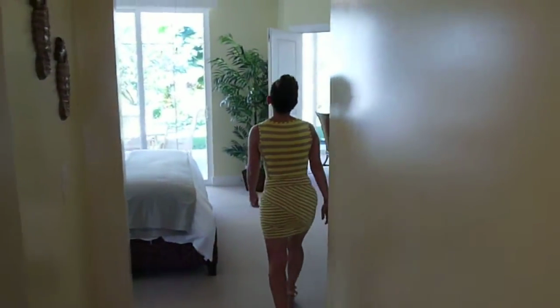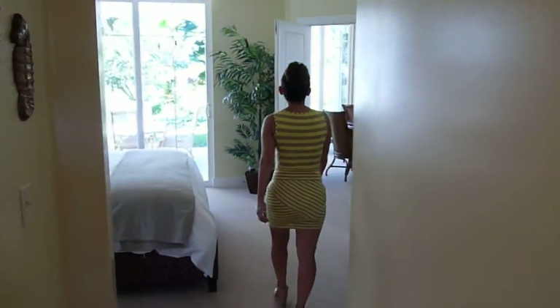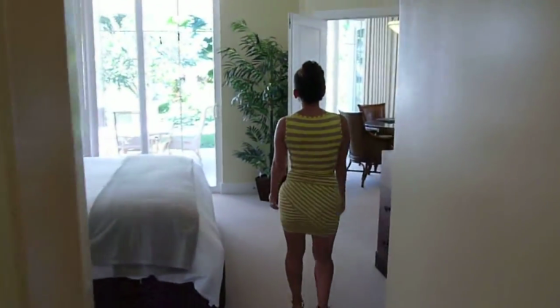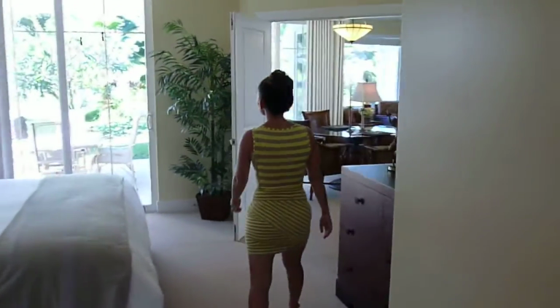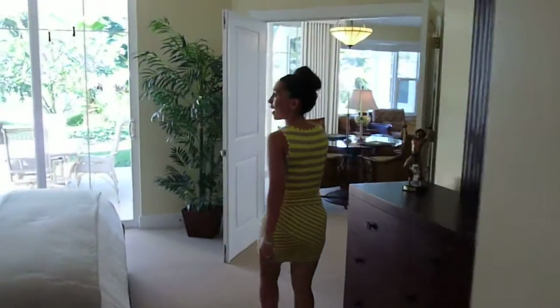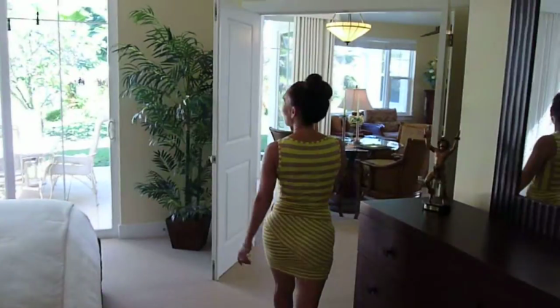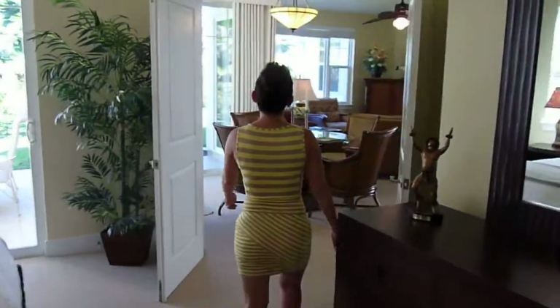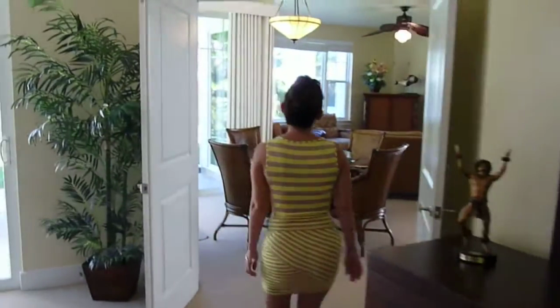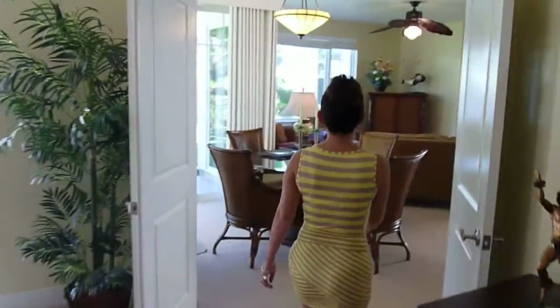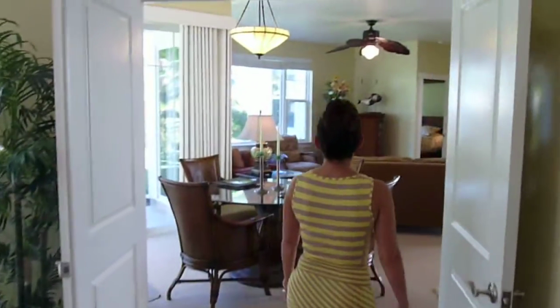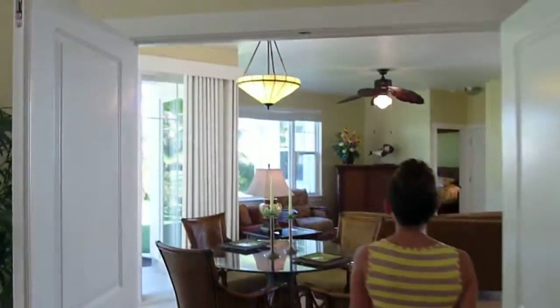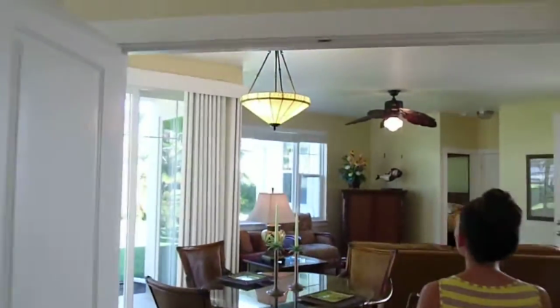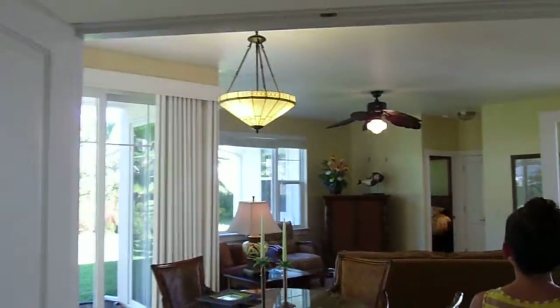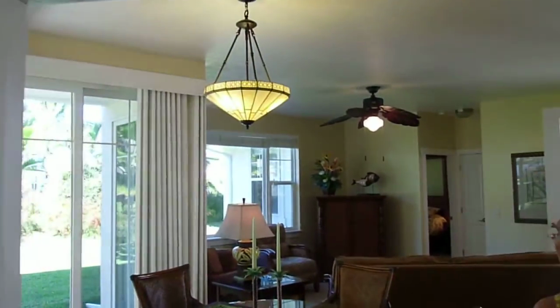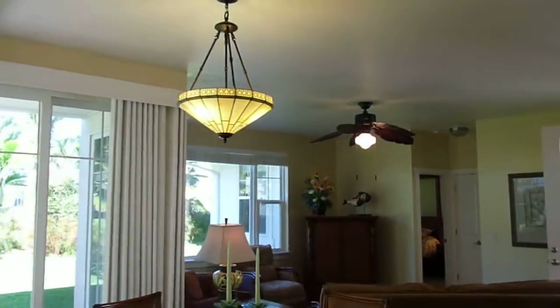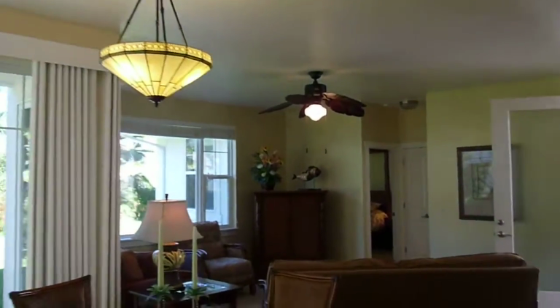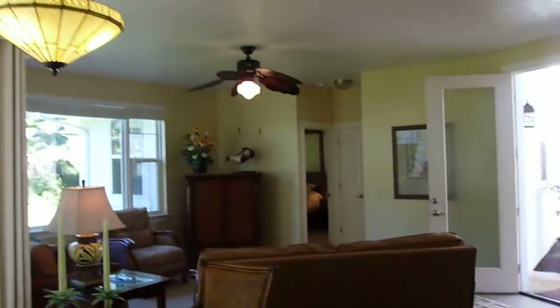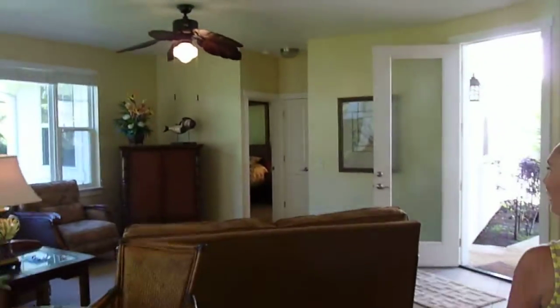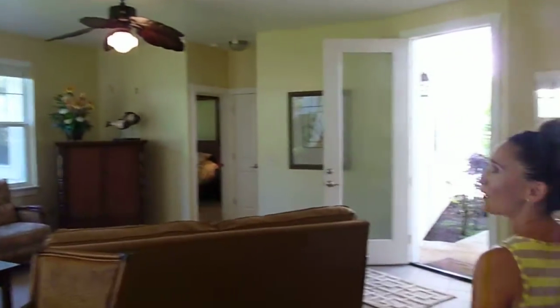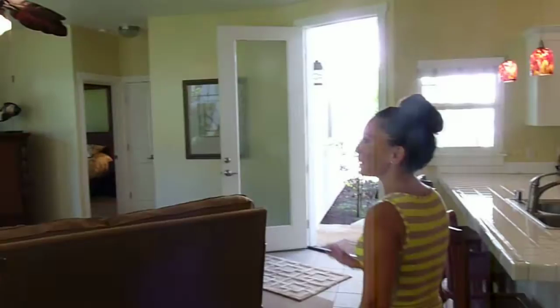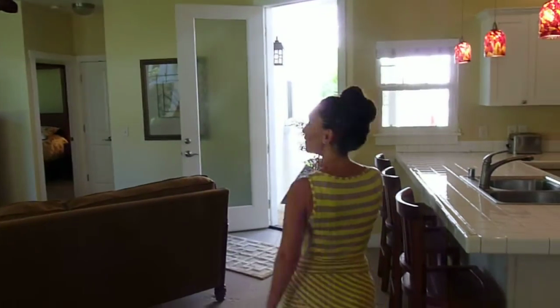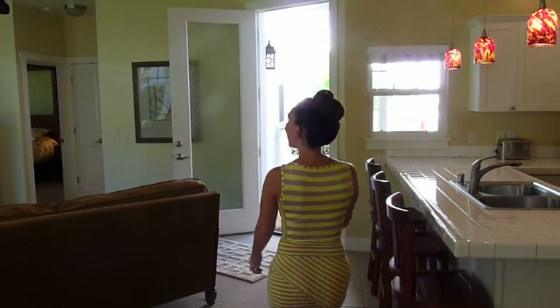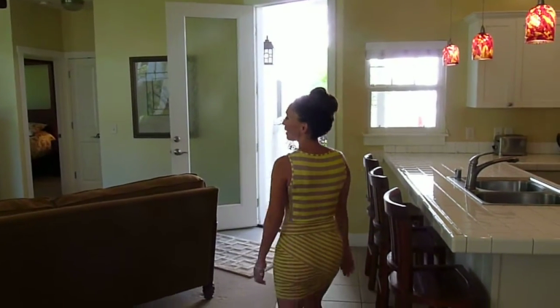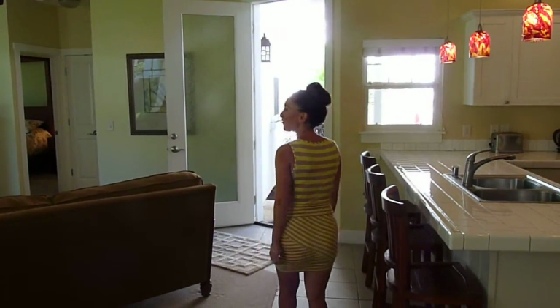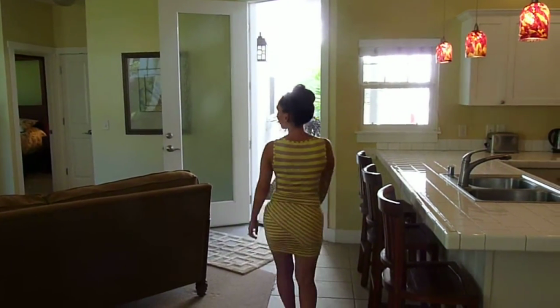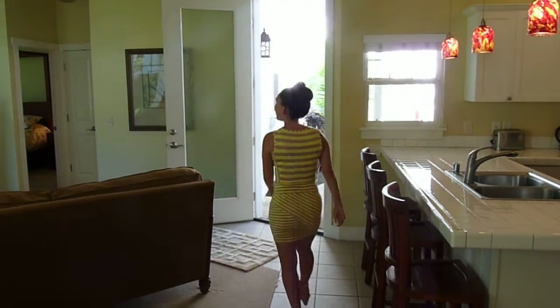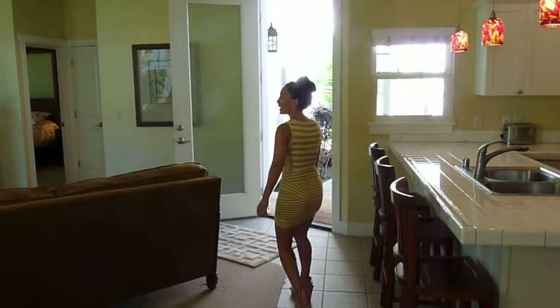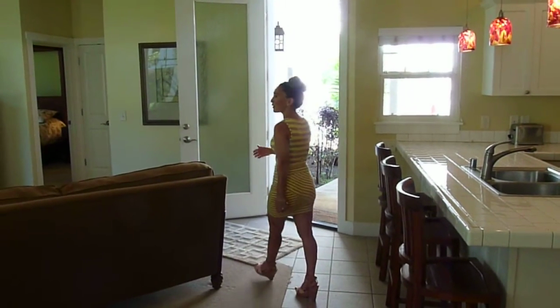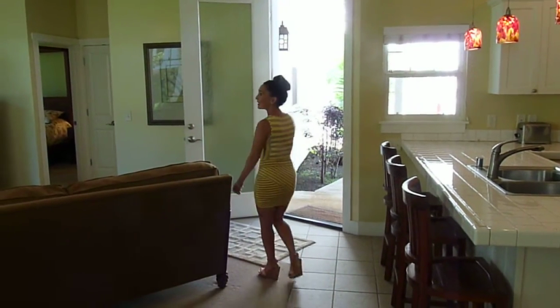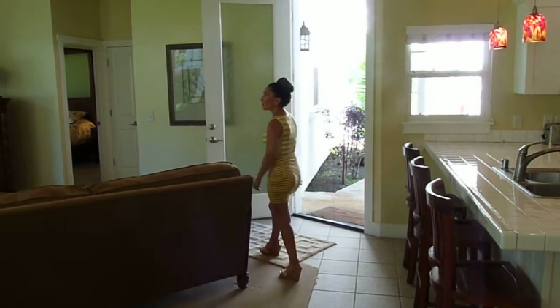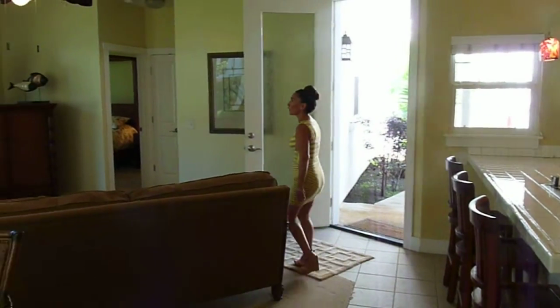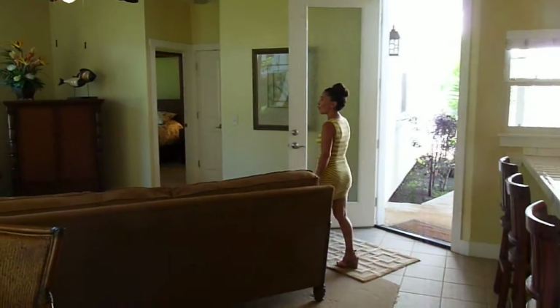If you'll notice throughout as well, the light fixtures are all custom. The owner took great care in picking out very nice, special light fixtures to keep up with the plantation feel of the home.